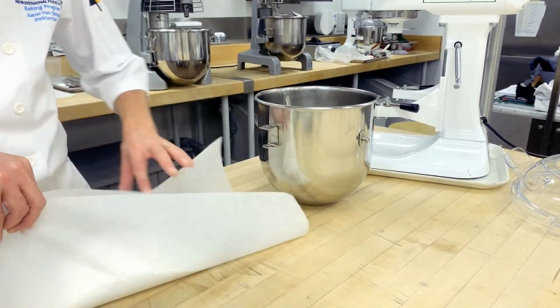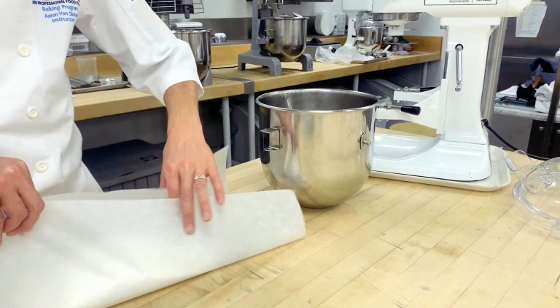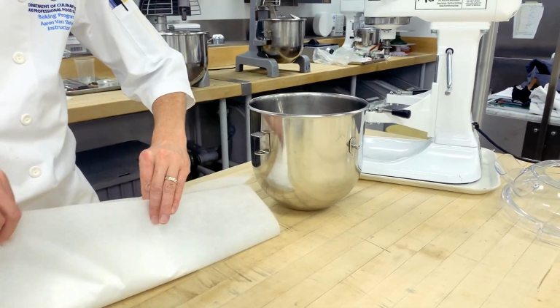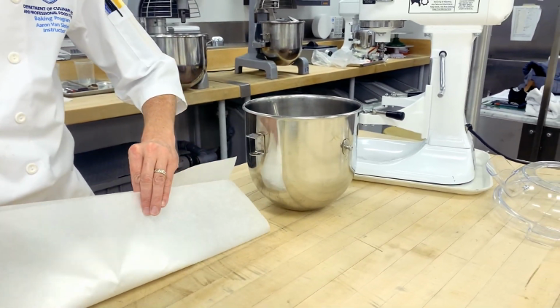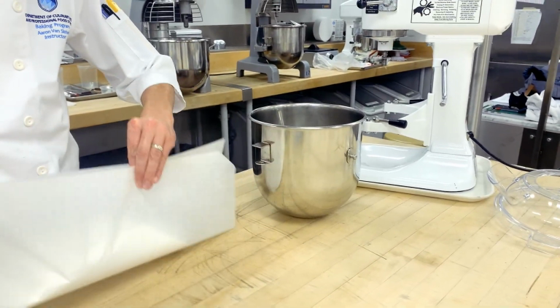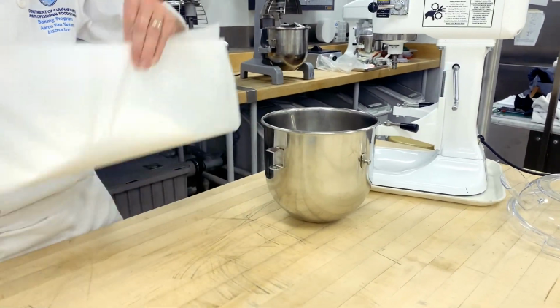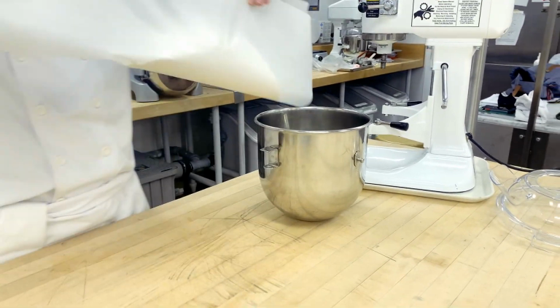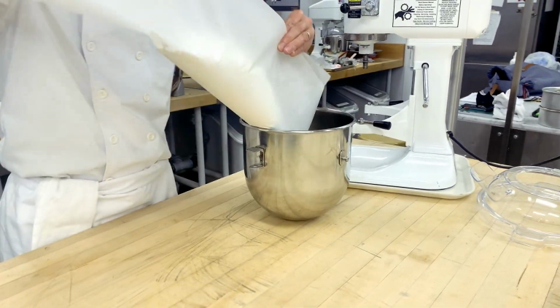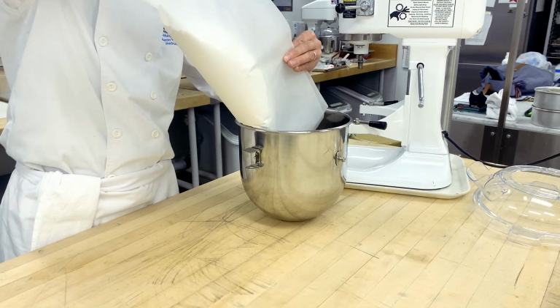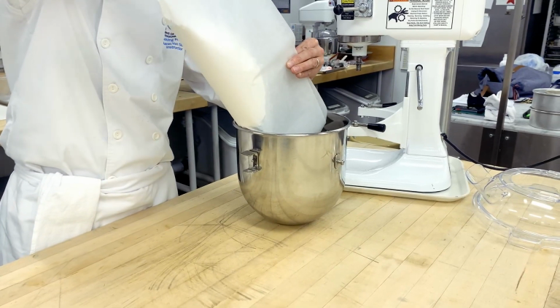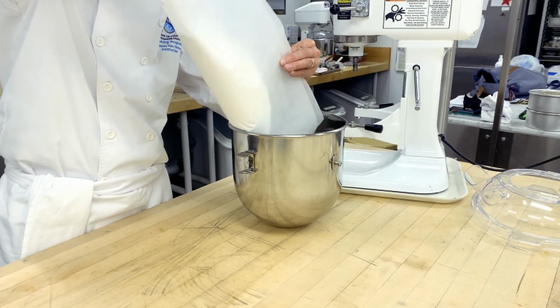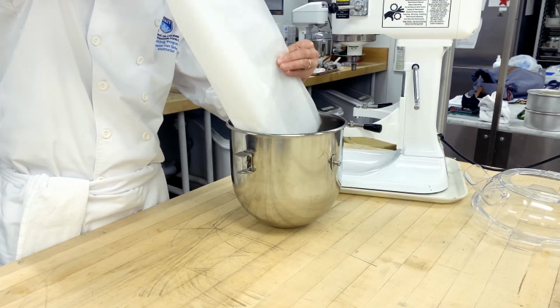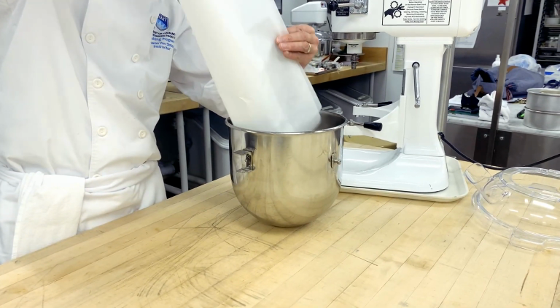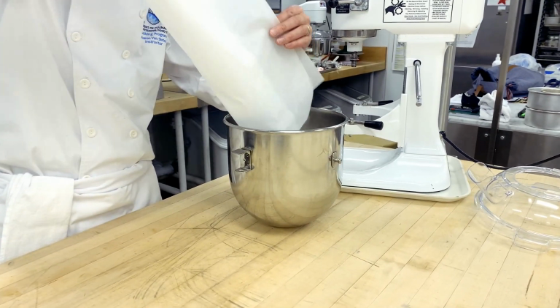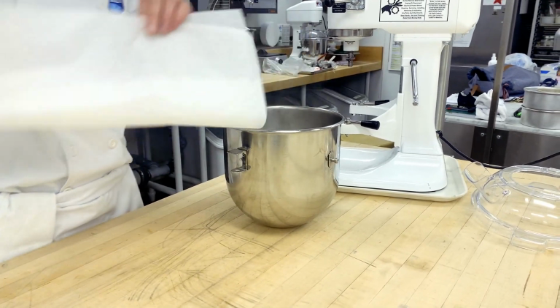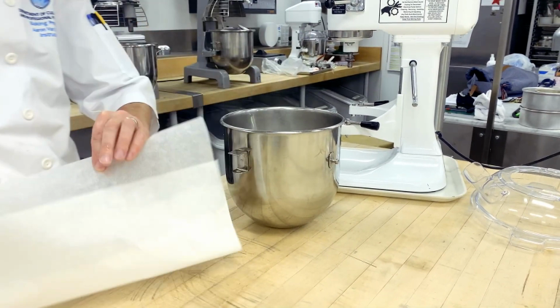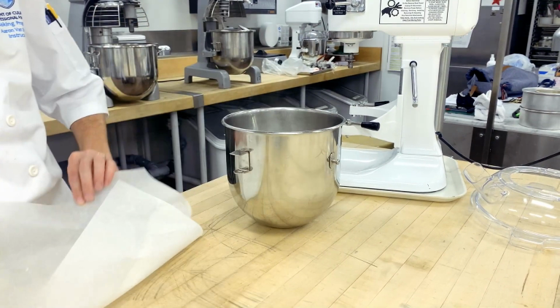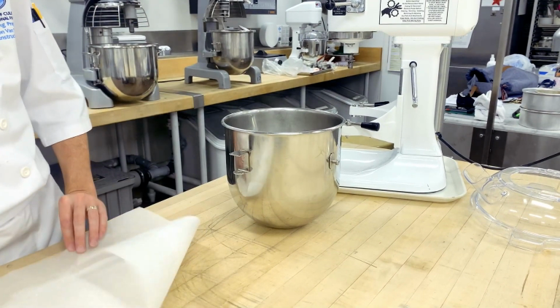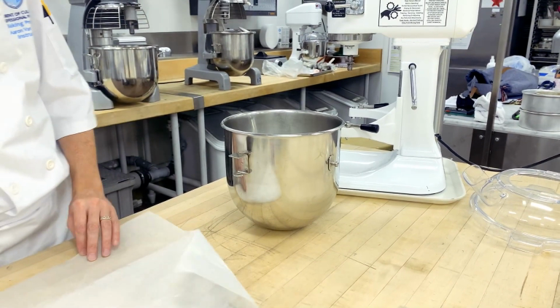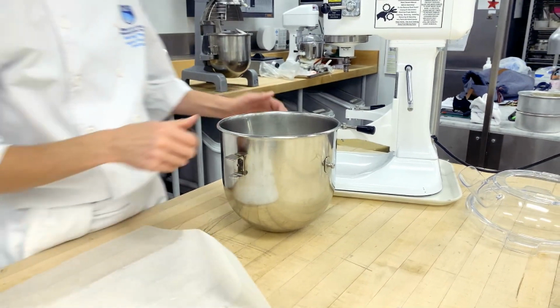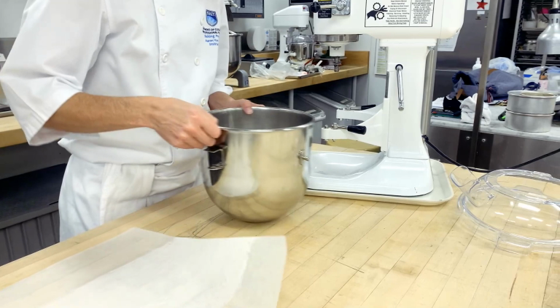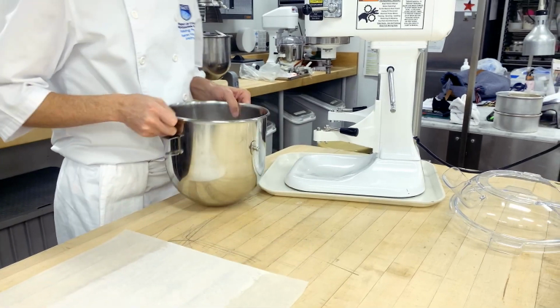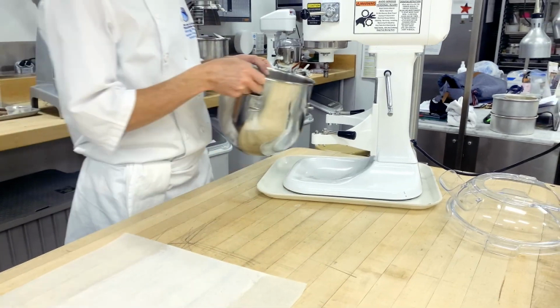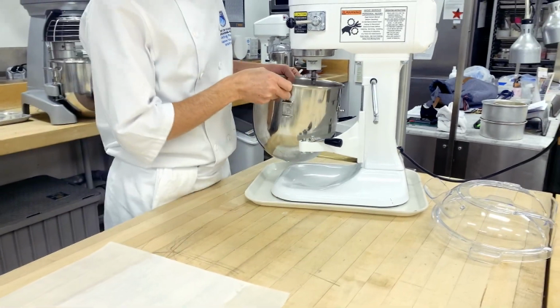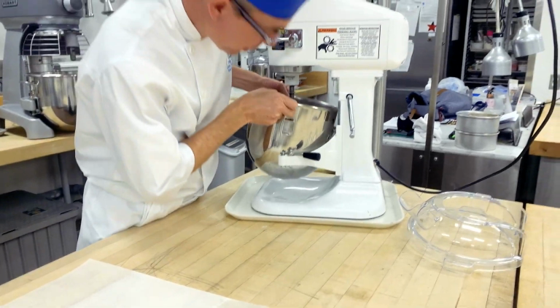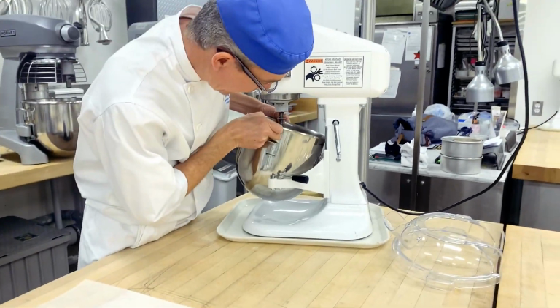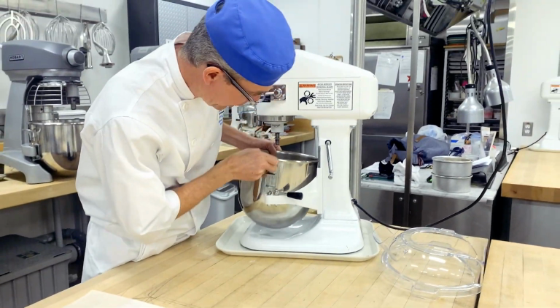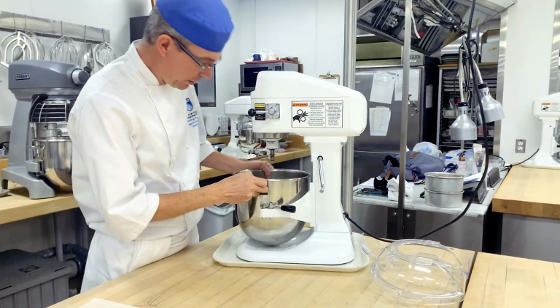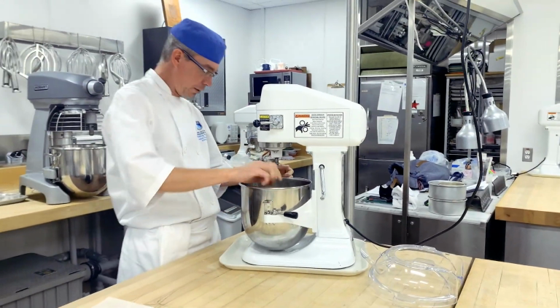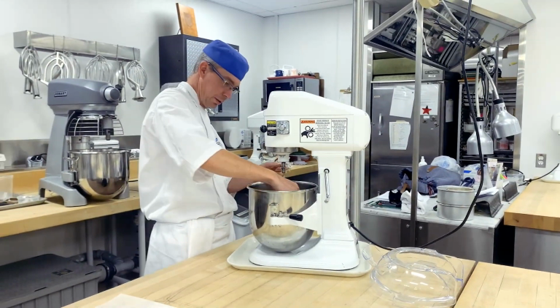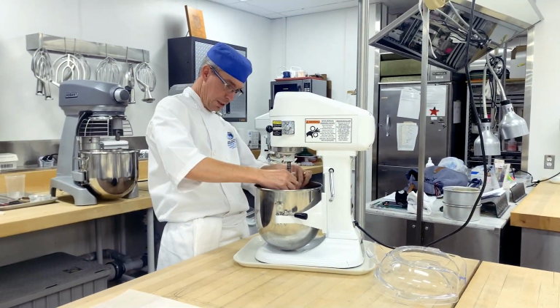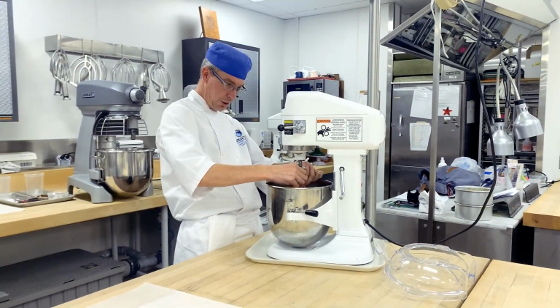Royal icing is considered the stiffest of all meringues, and because it is a meringue that means it has egg whites and sugar in it.